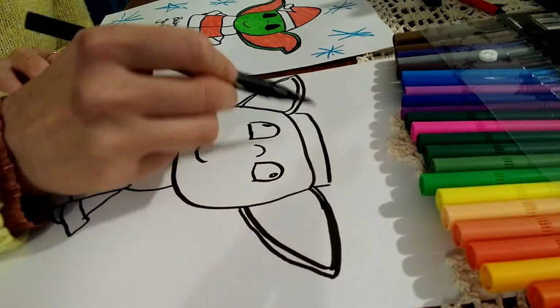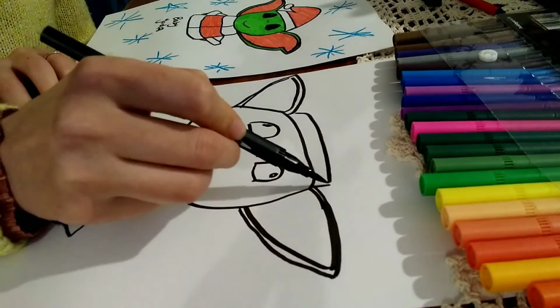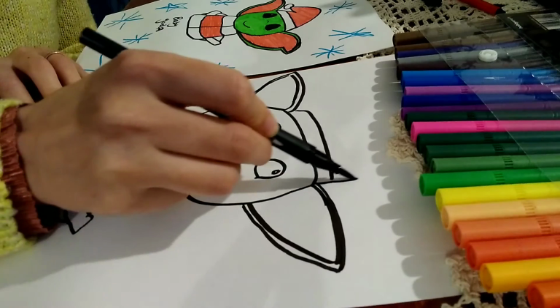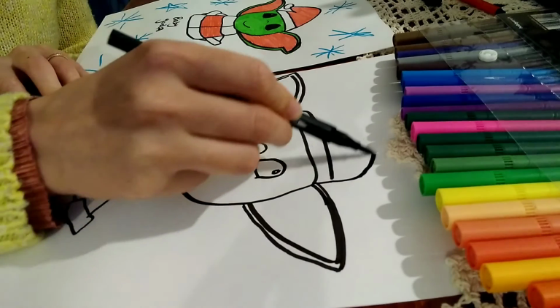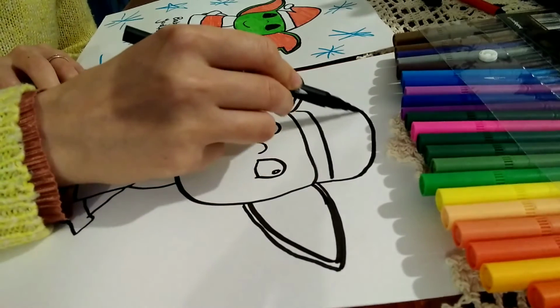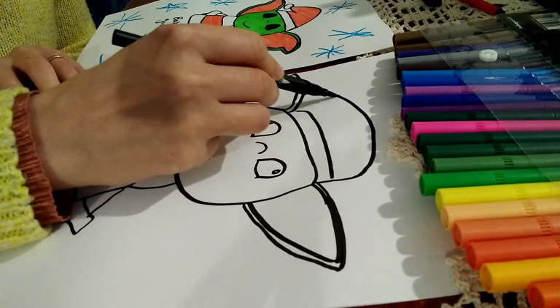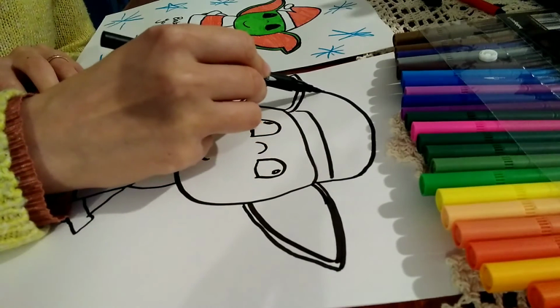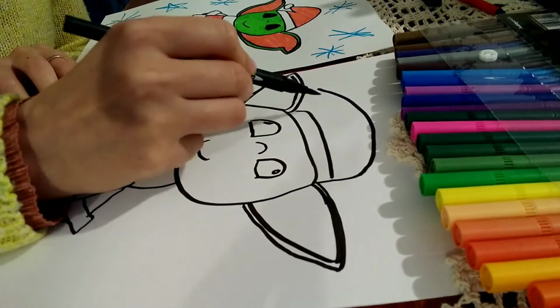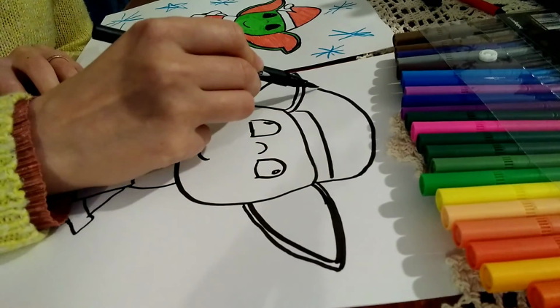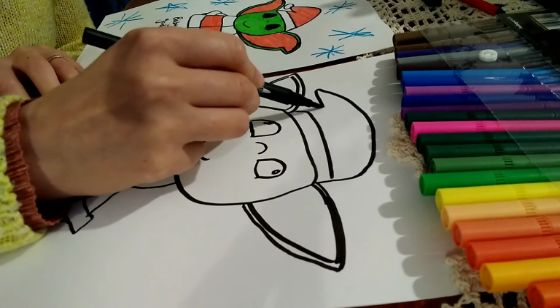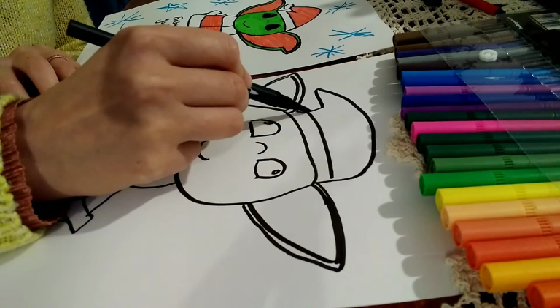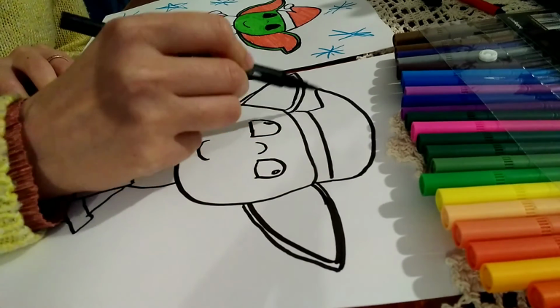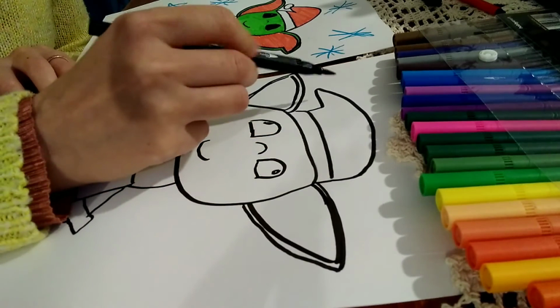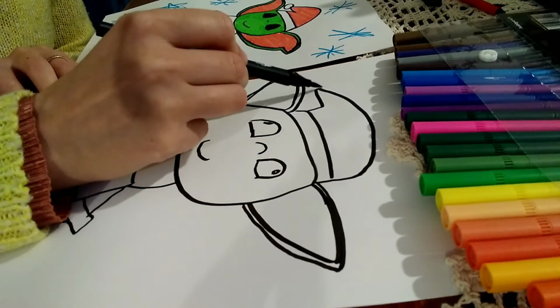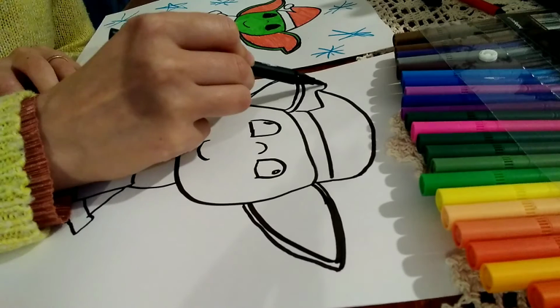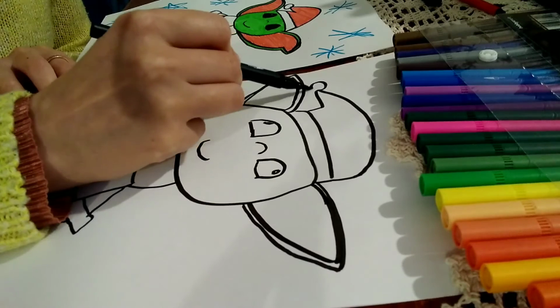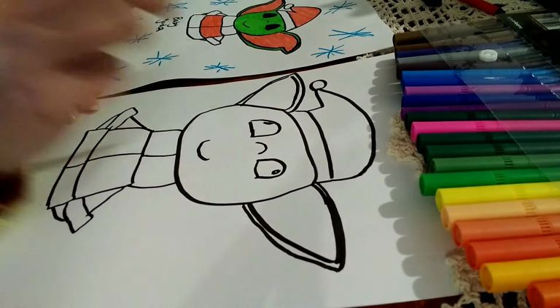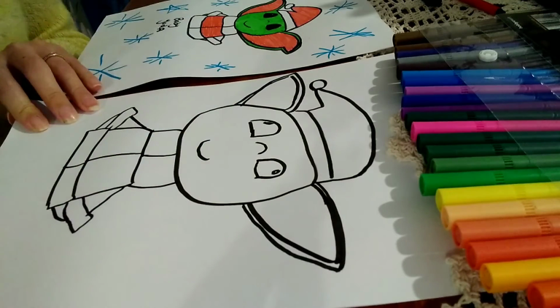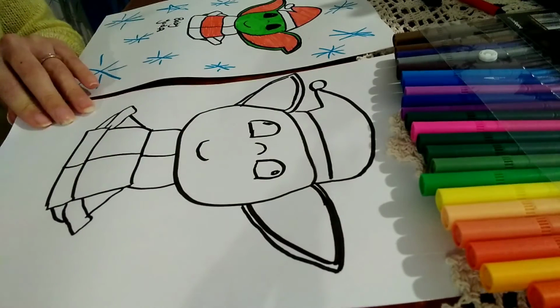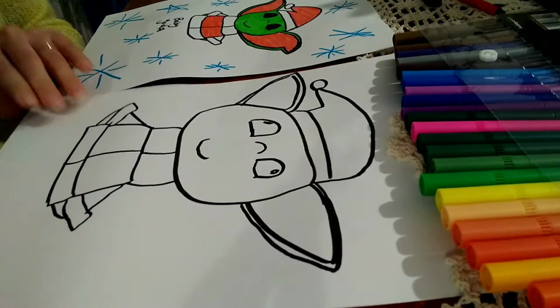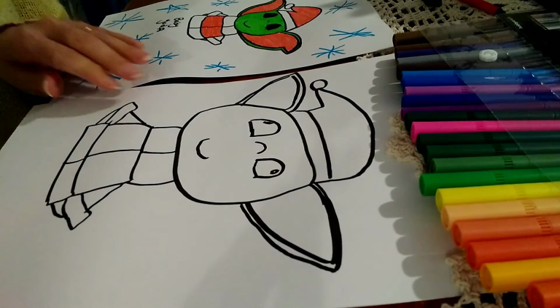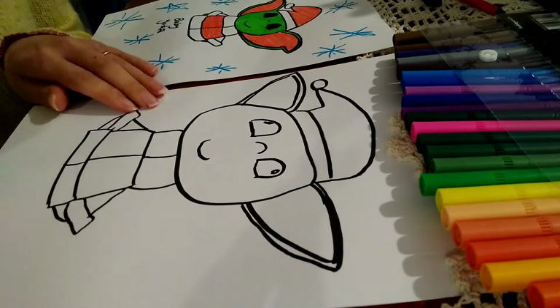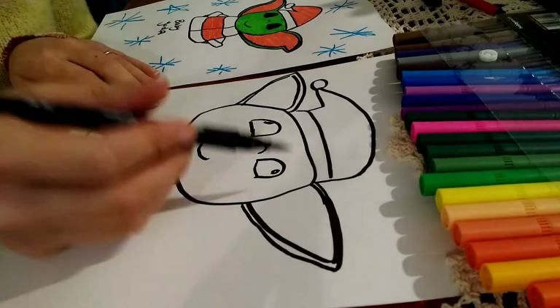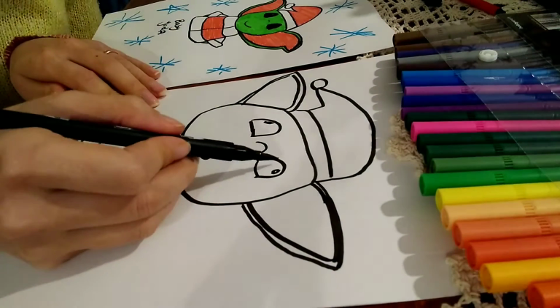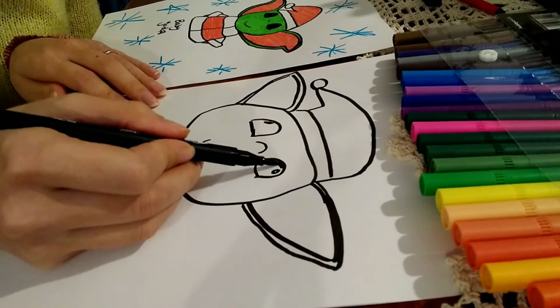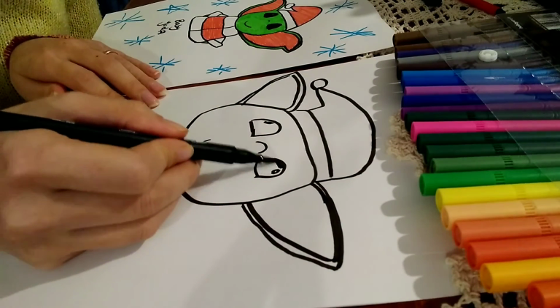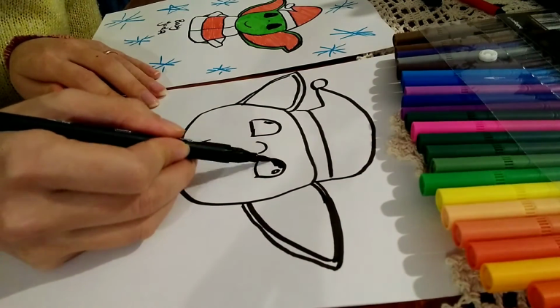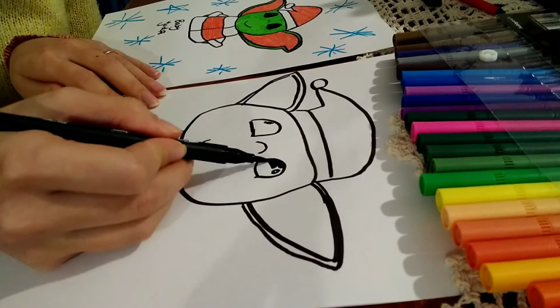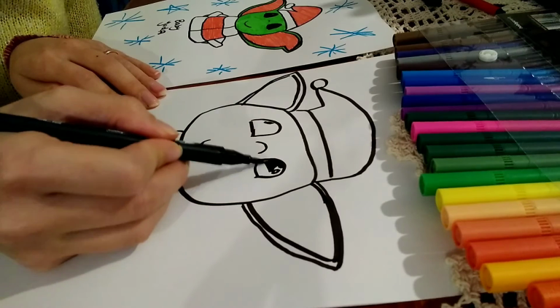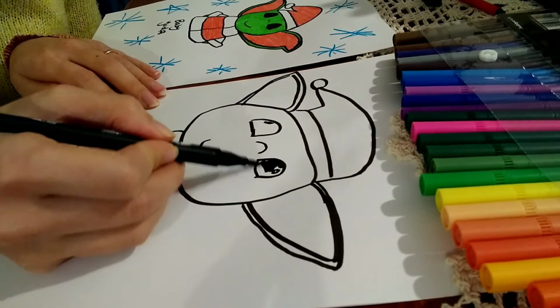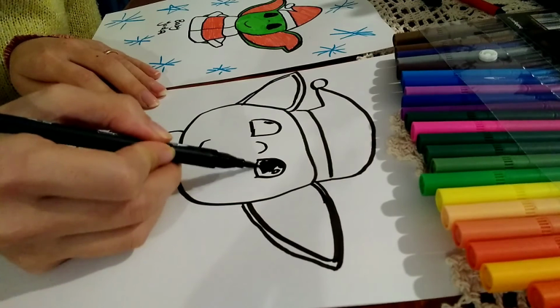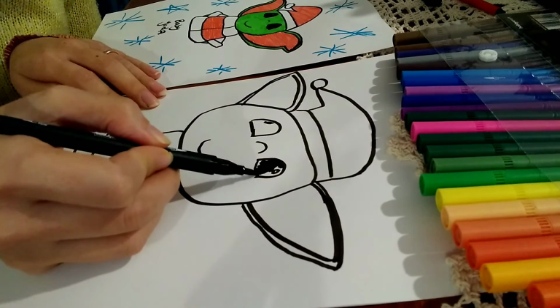And now we're working on the Santa's hat. I'm just going to go a line over from the head over to the next ear for the Santa's hat. And then colouring the eyes.